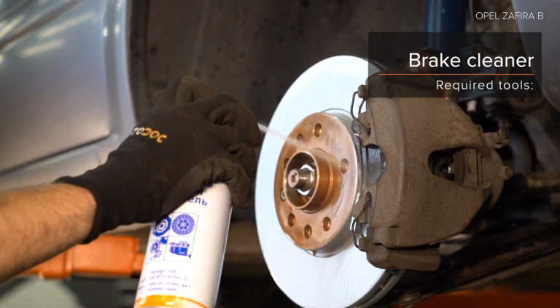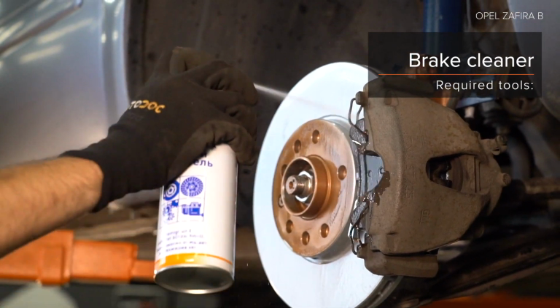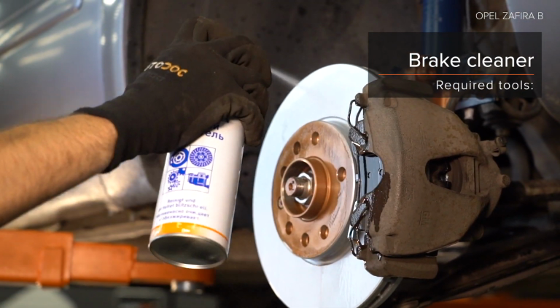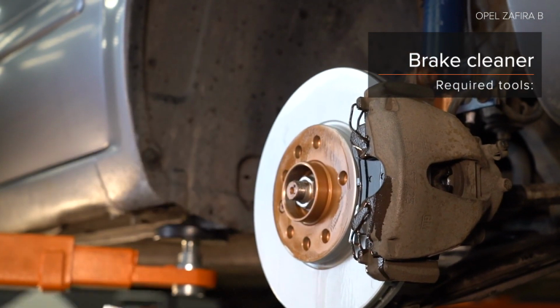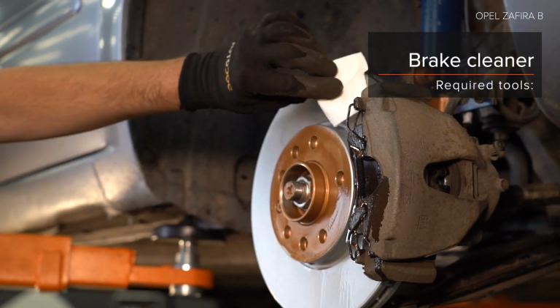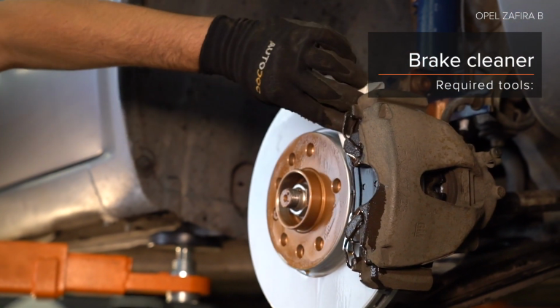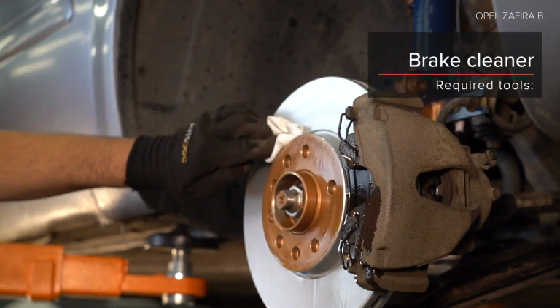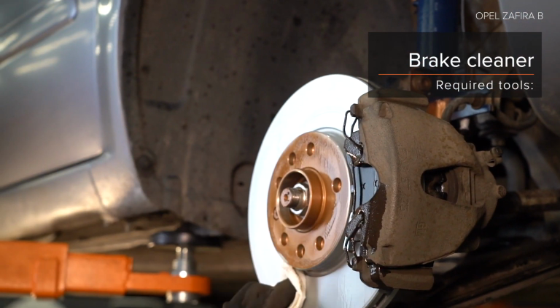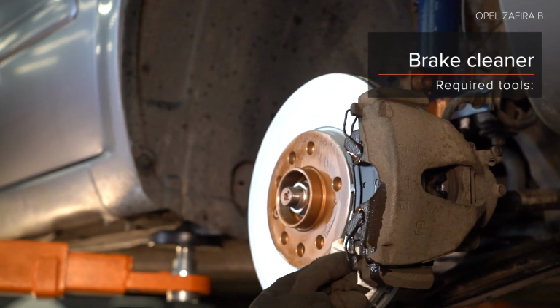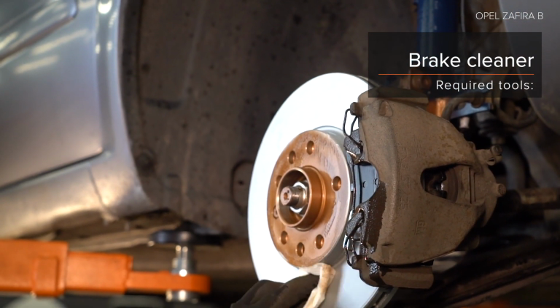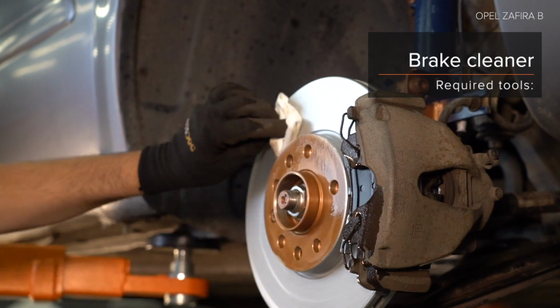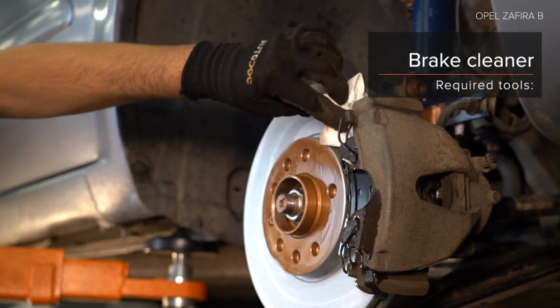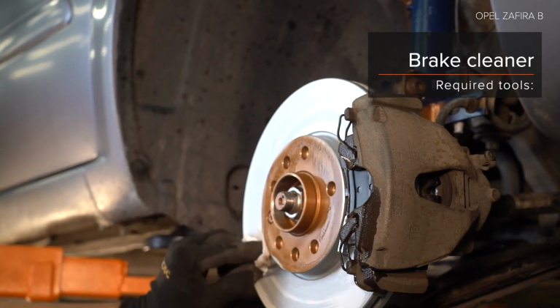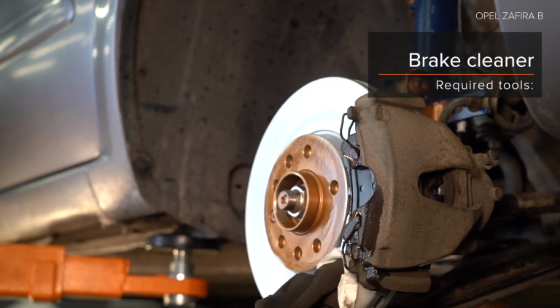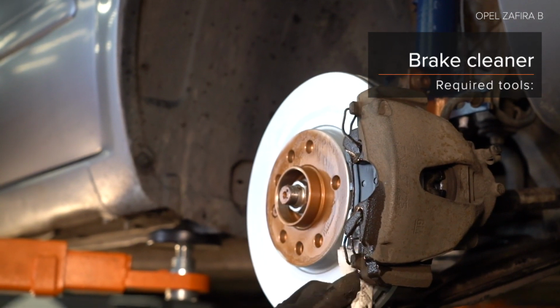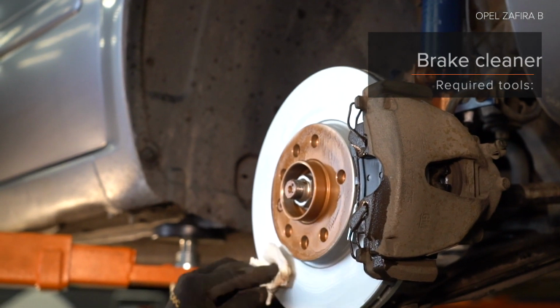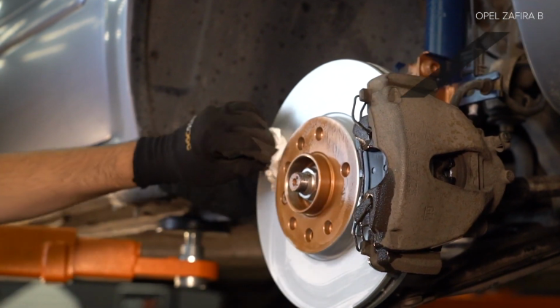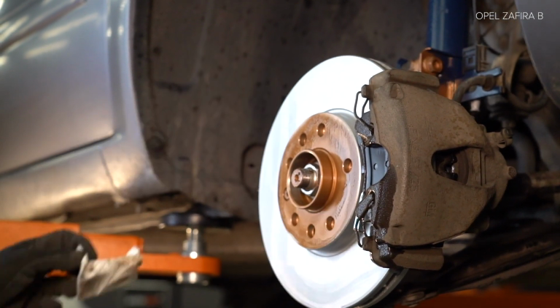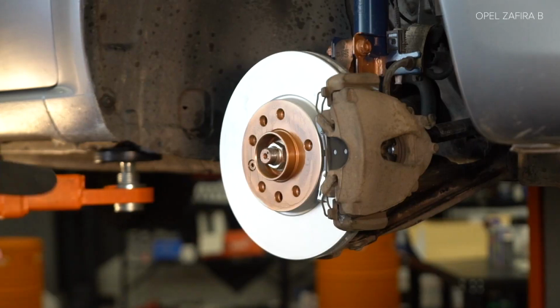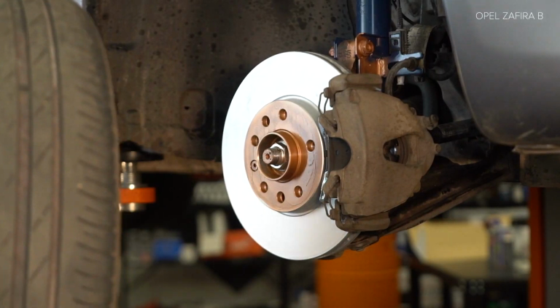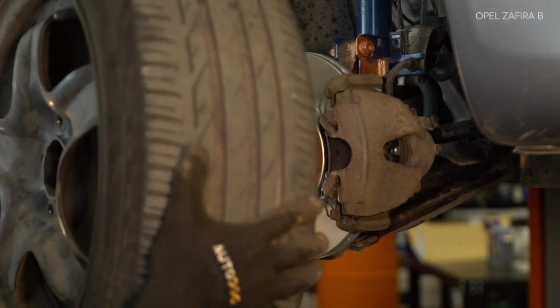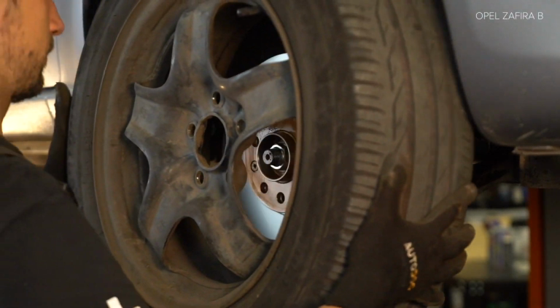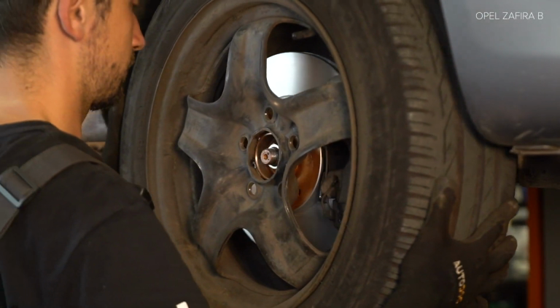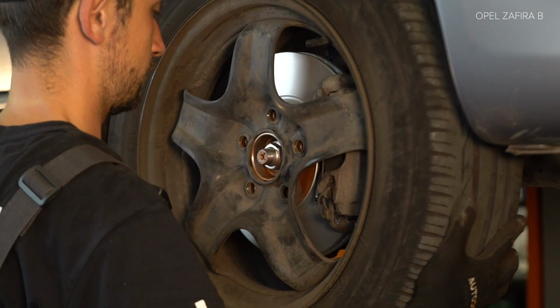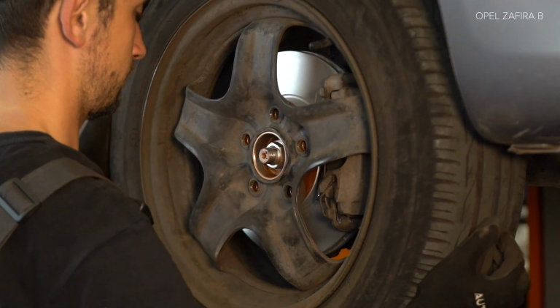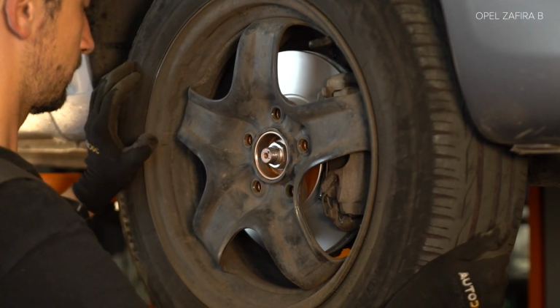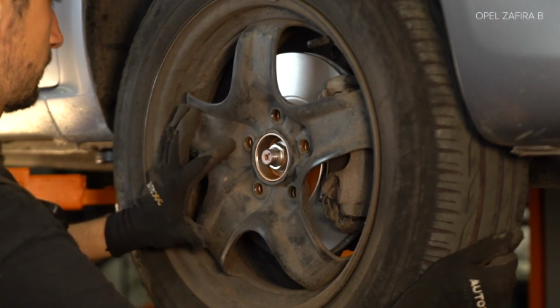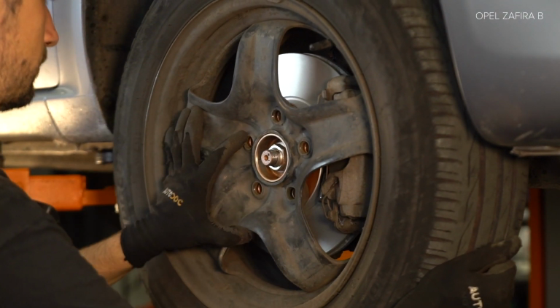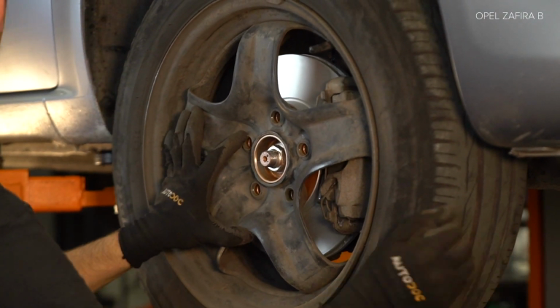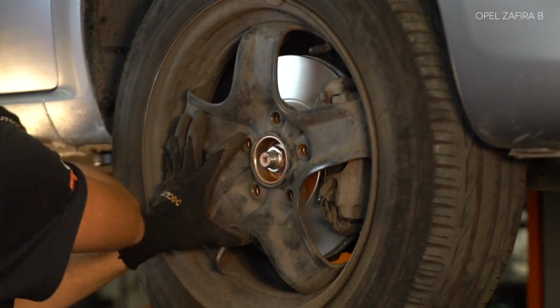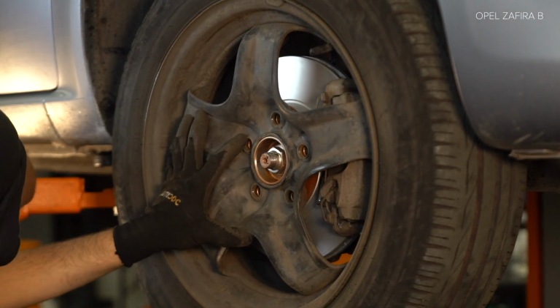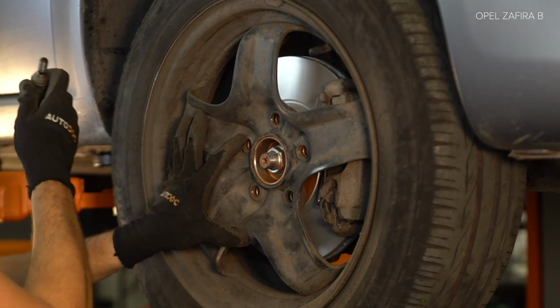Step 8: Install the handle. Step 8: Install the back of the joint. Step 8: Install with discretion. AUTODOC.